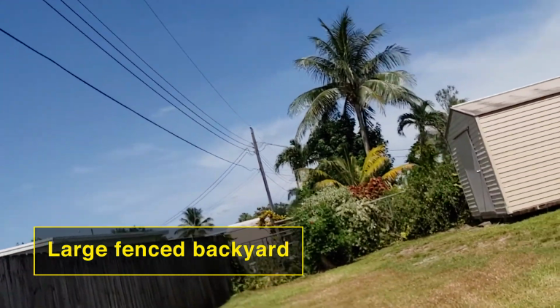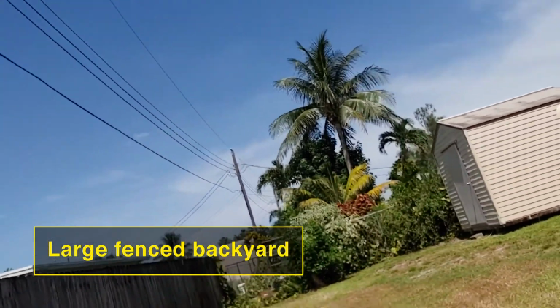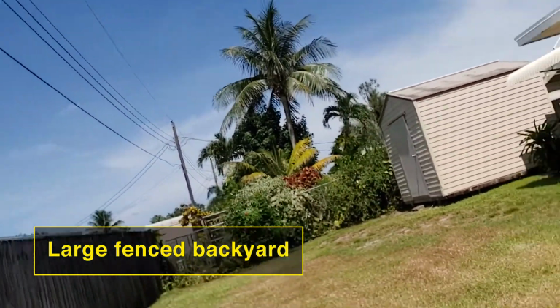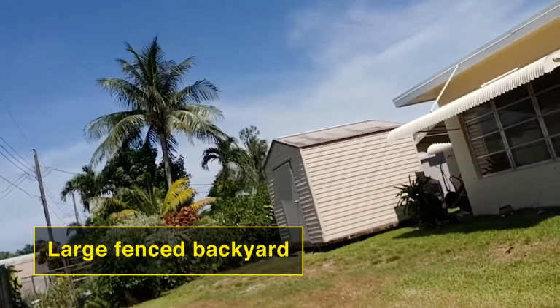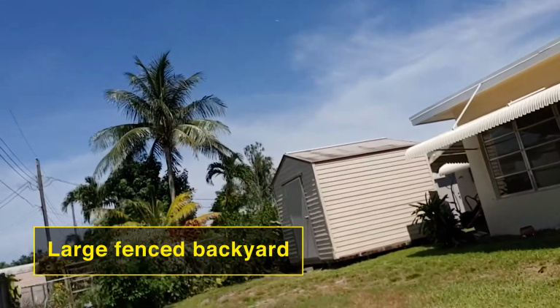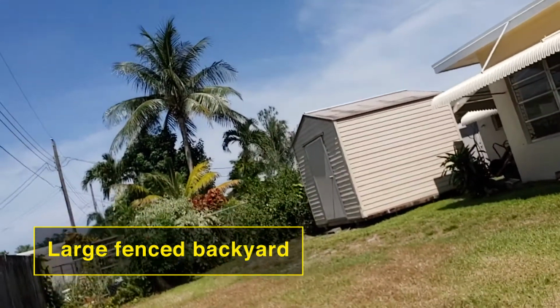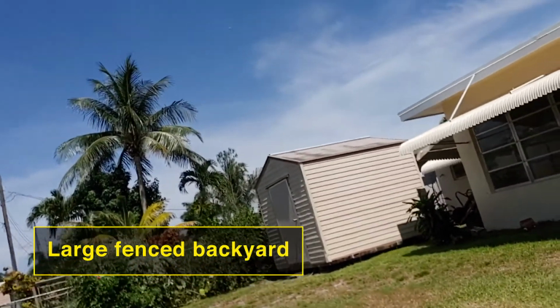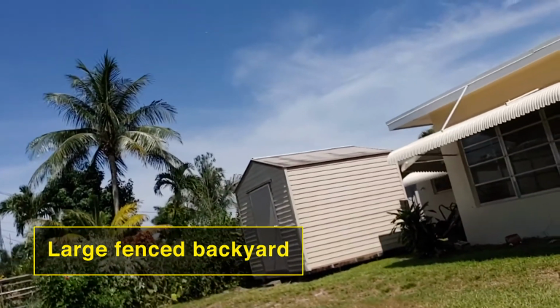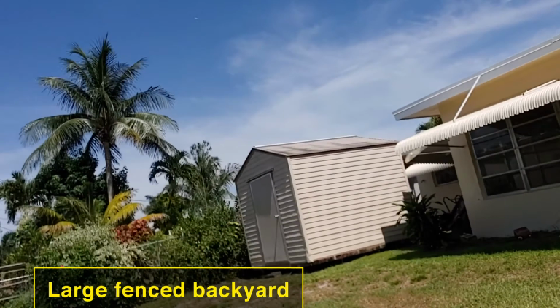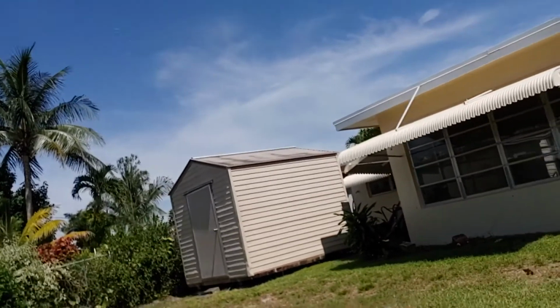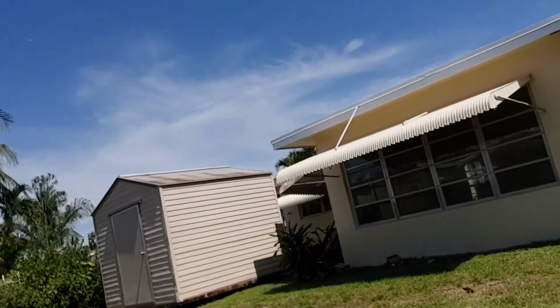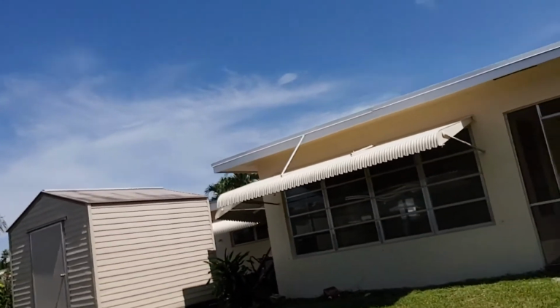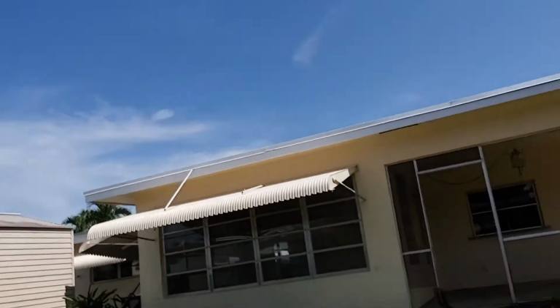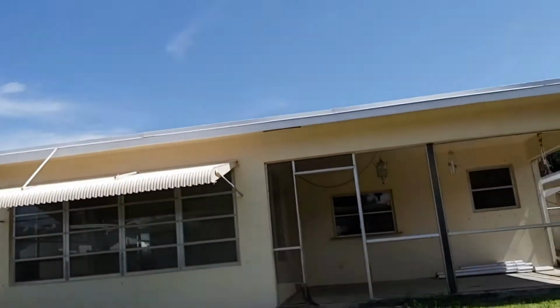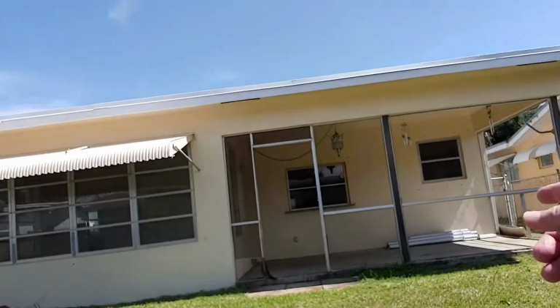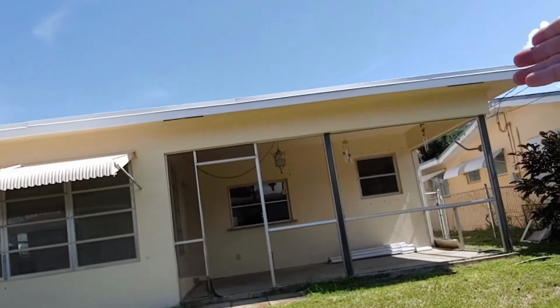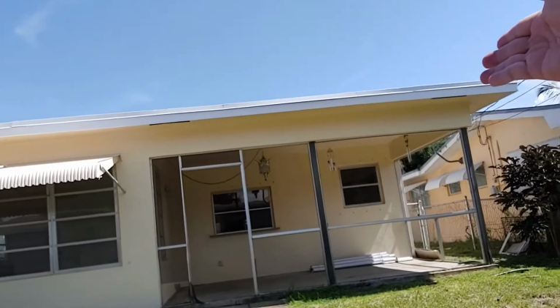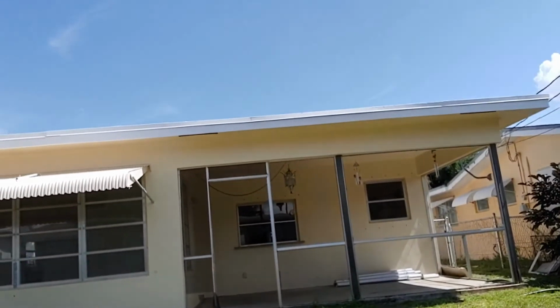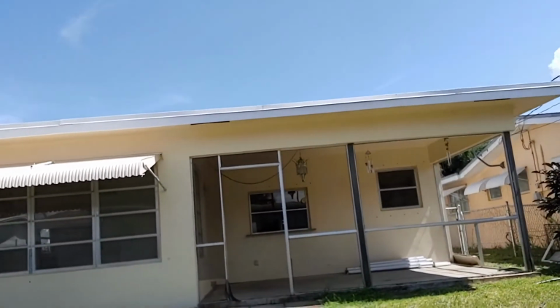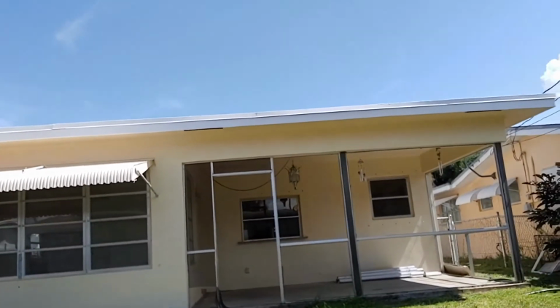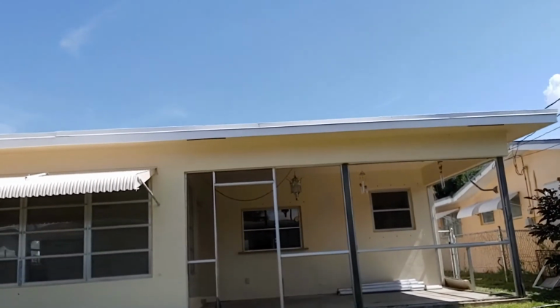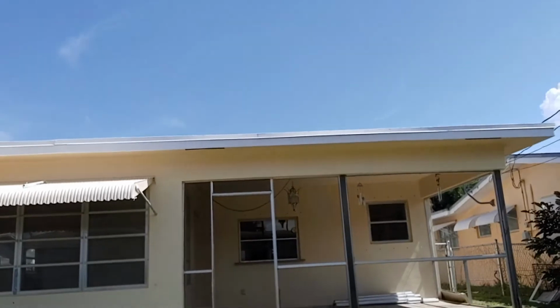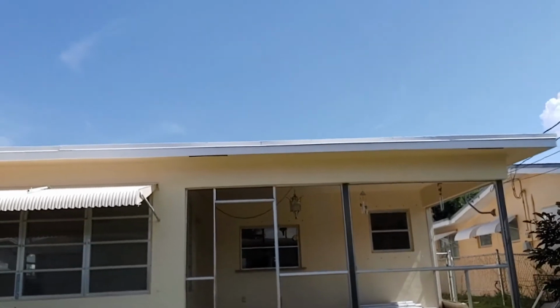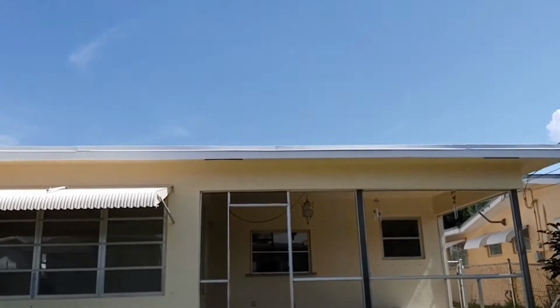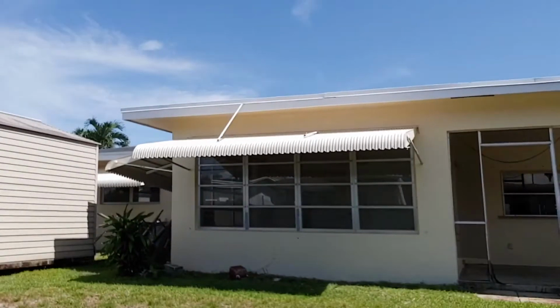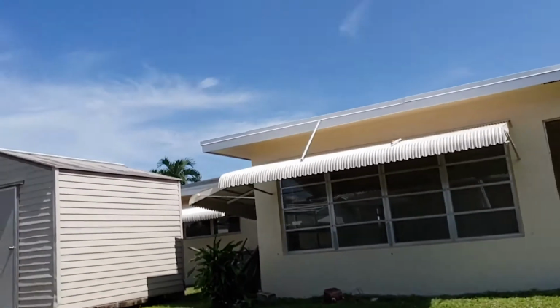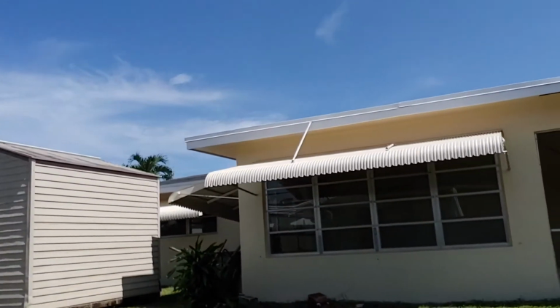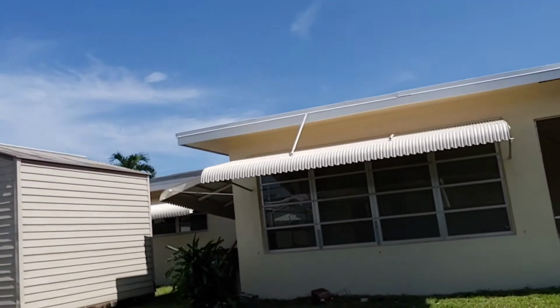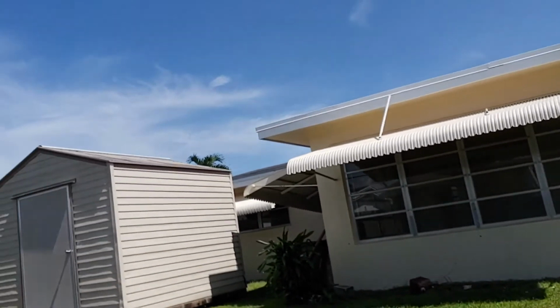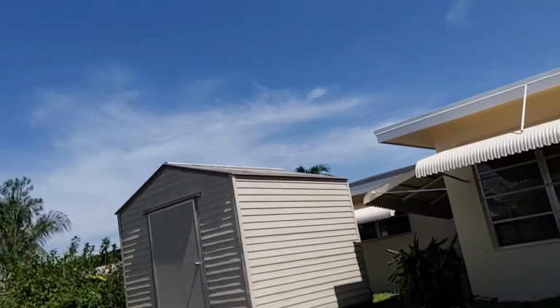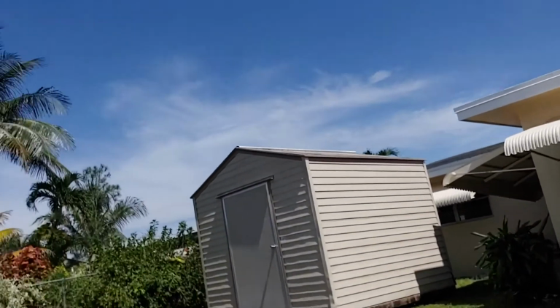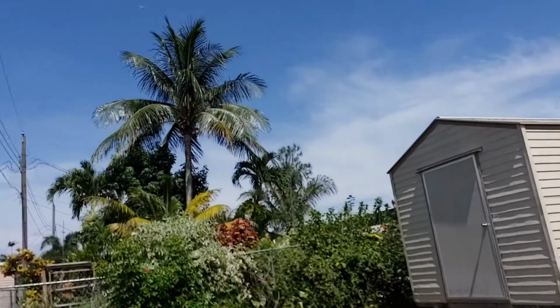I was over by the storage shed a moment ago — I'll show you that again. There's a screened patio that just needs a screen, and there is your storage shed.